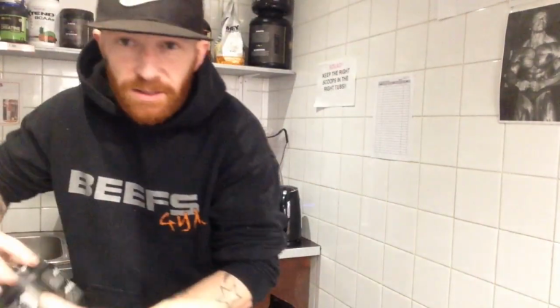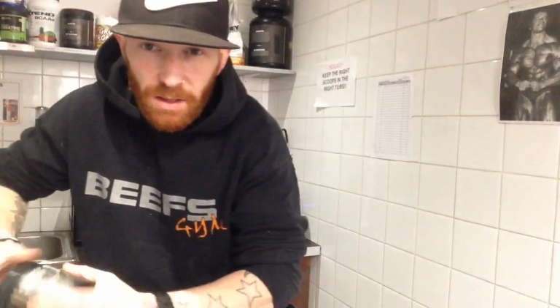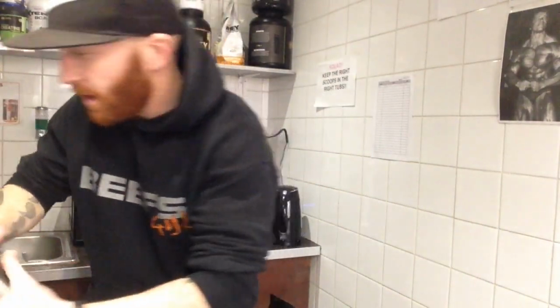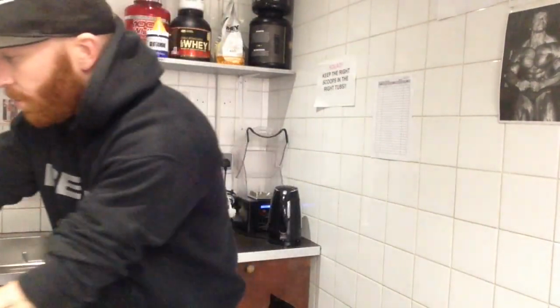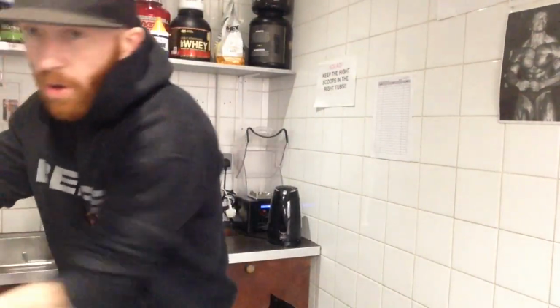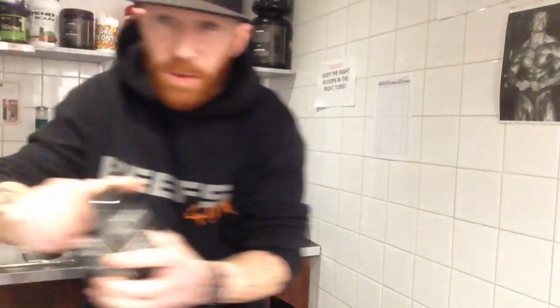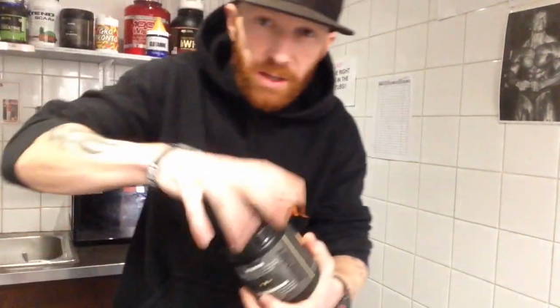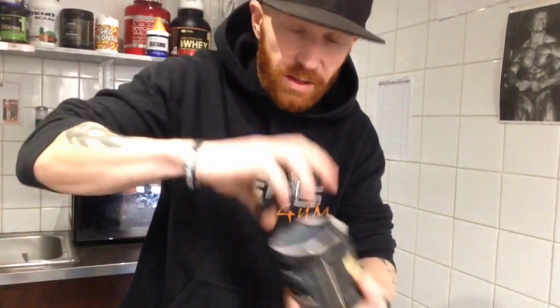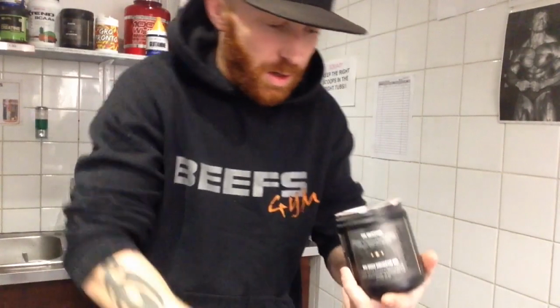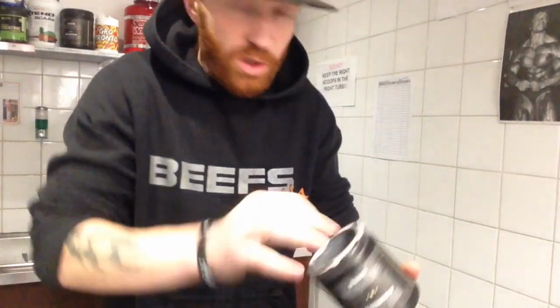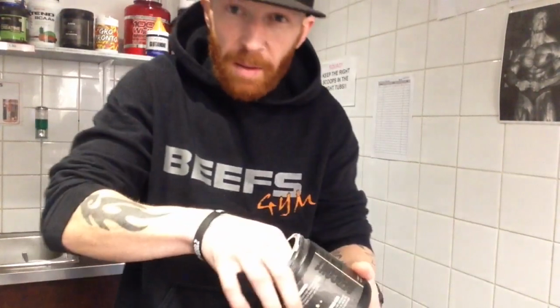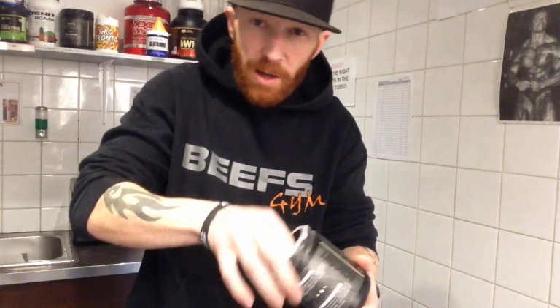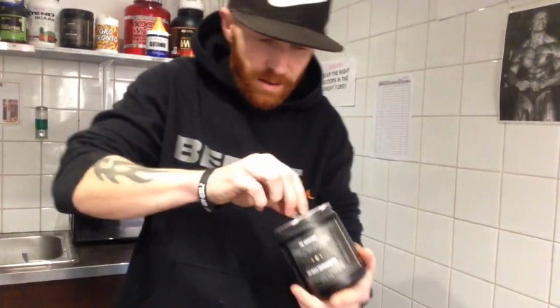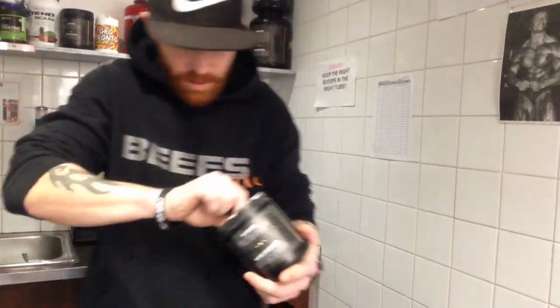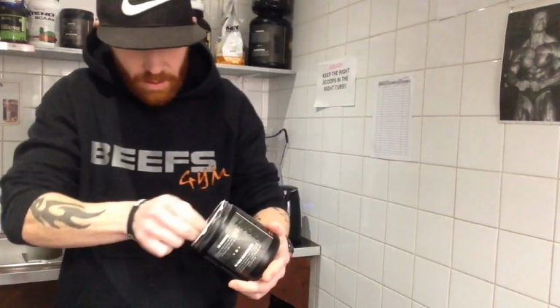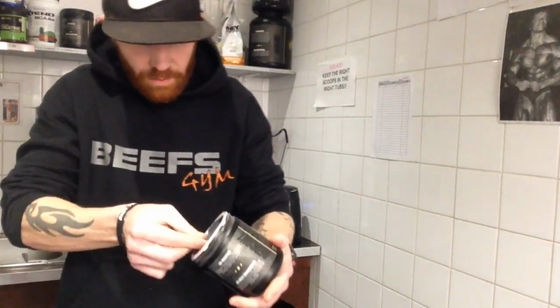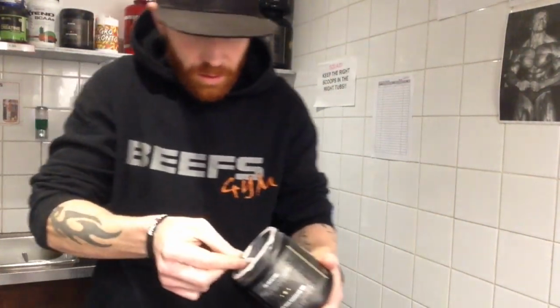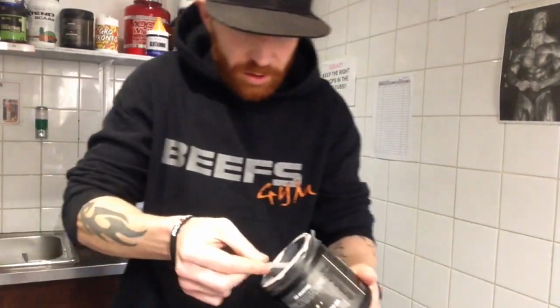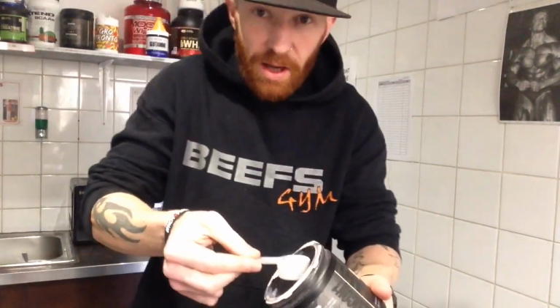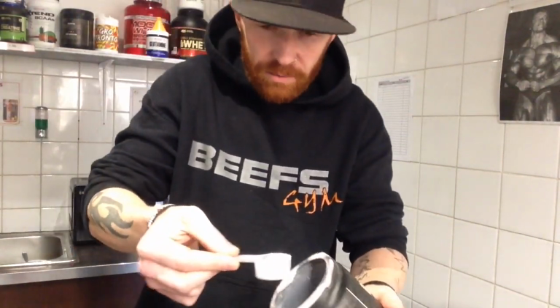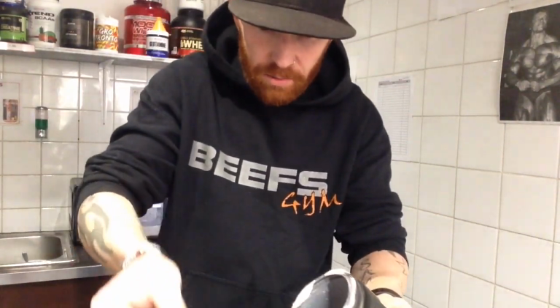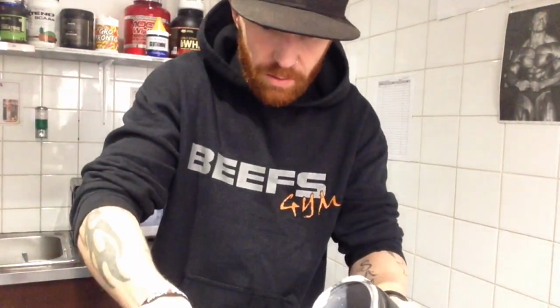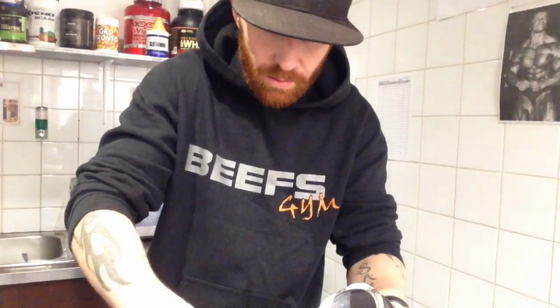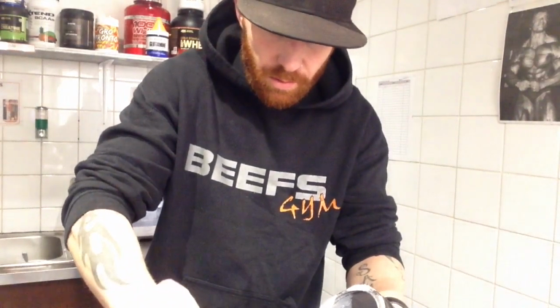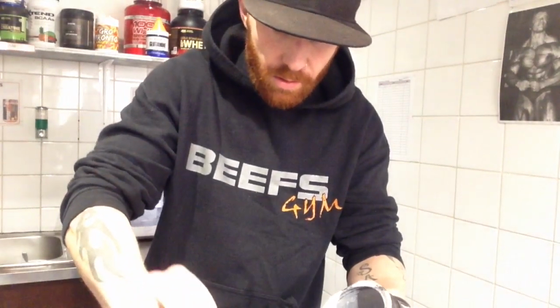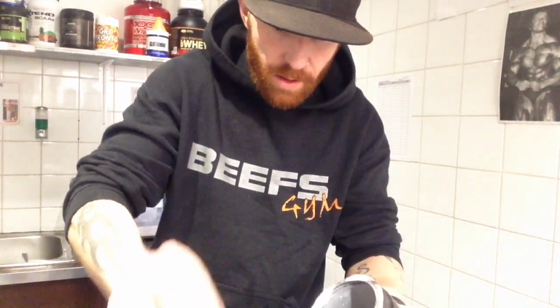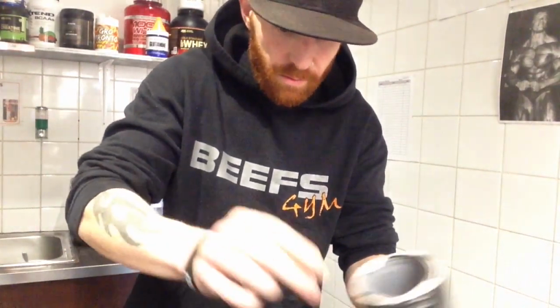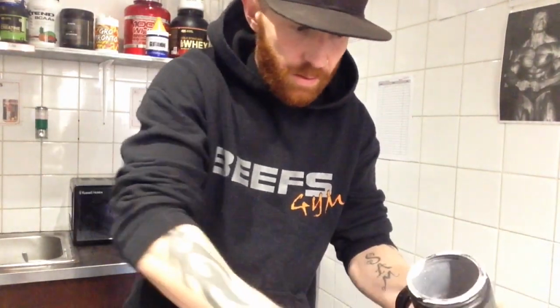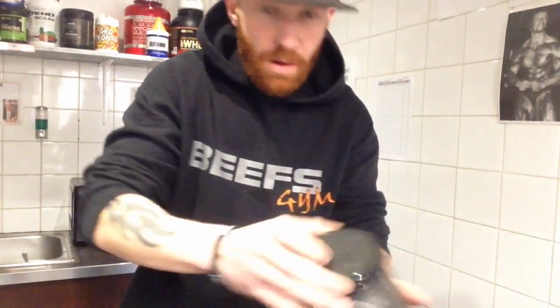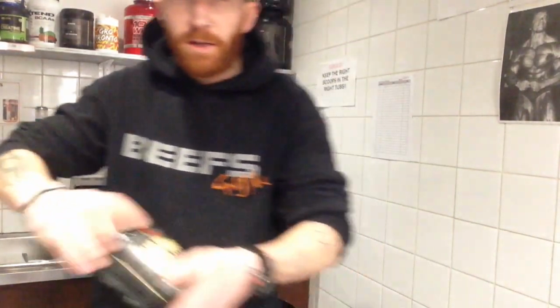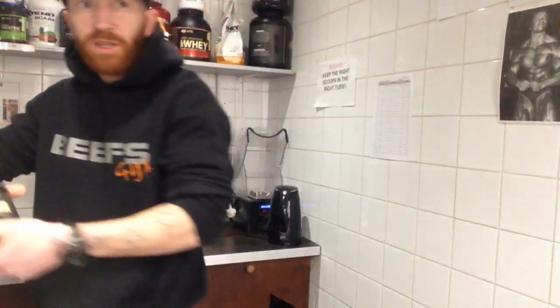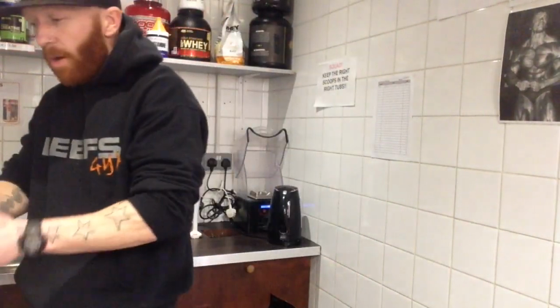Next I'm going to take a scoop of Big Noise, which is a pump formula. Chuck a scoop of that in there as well. Next we're going to whiz that up.